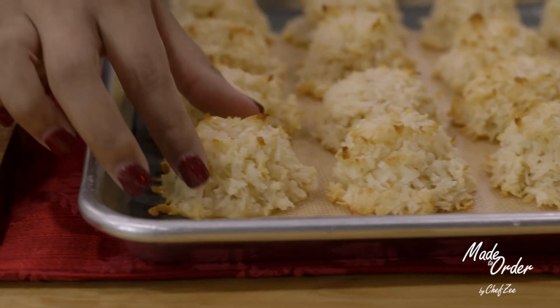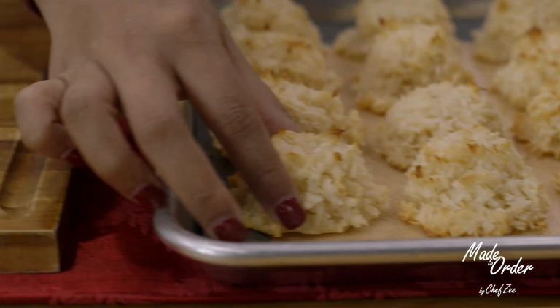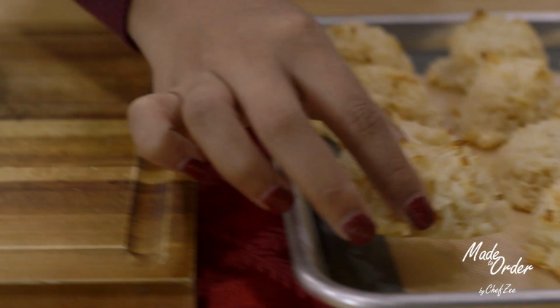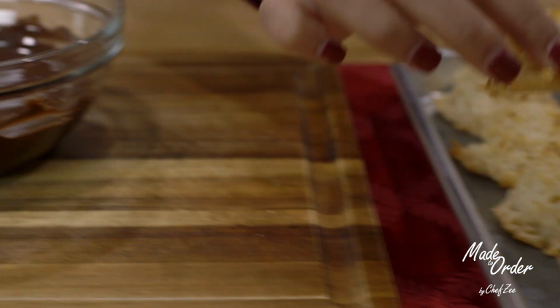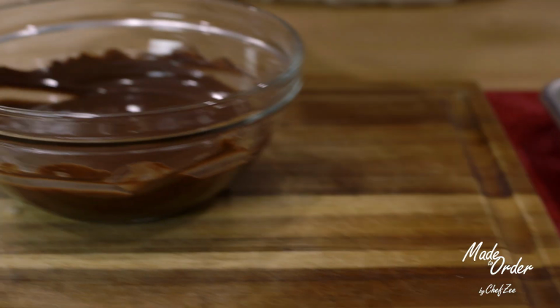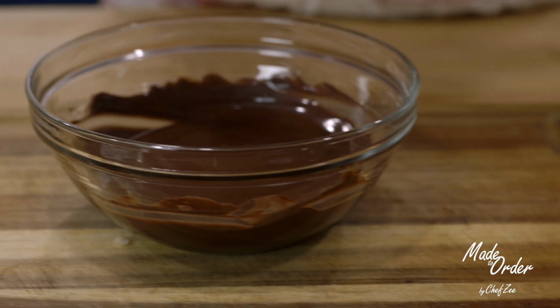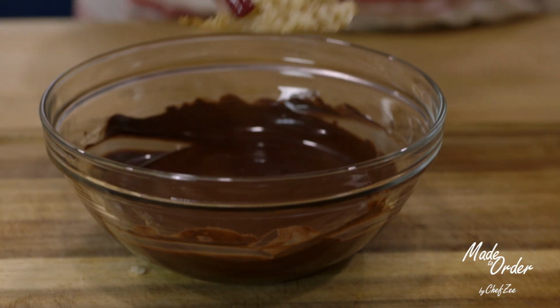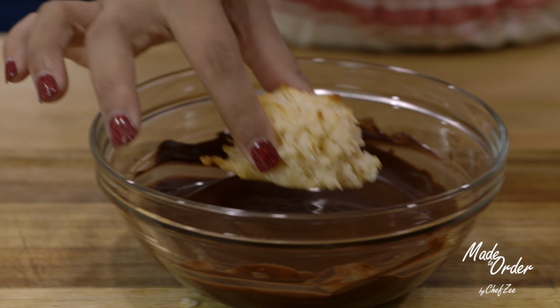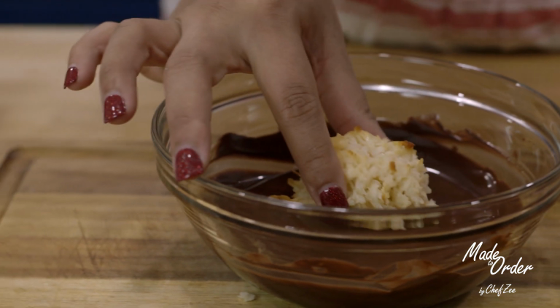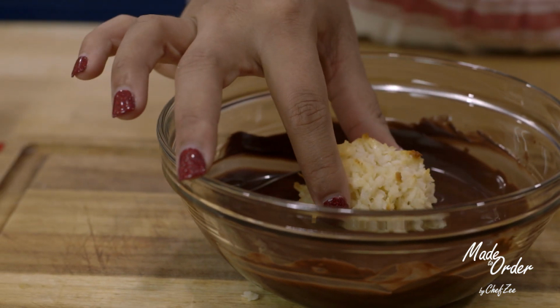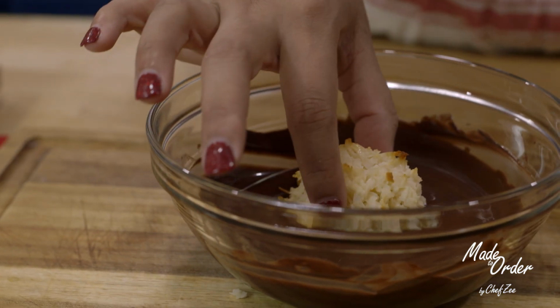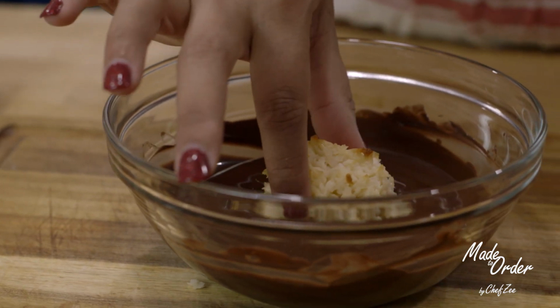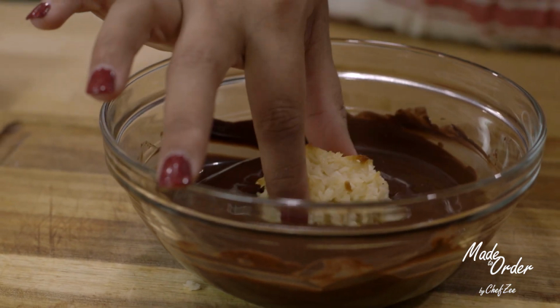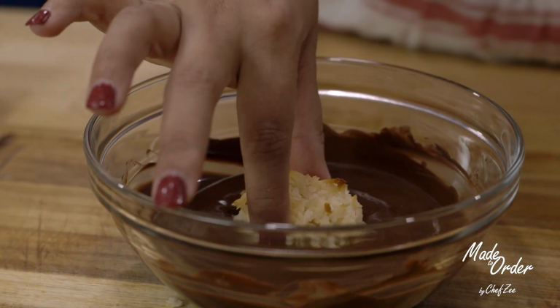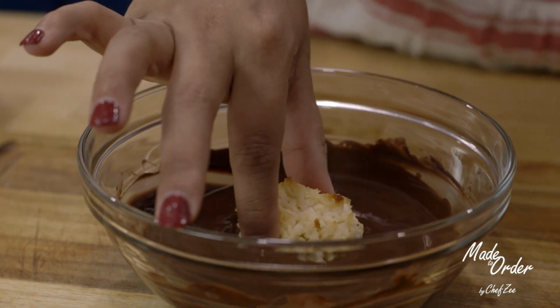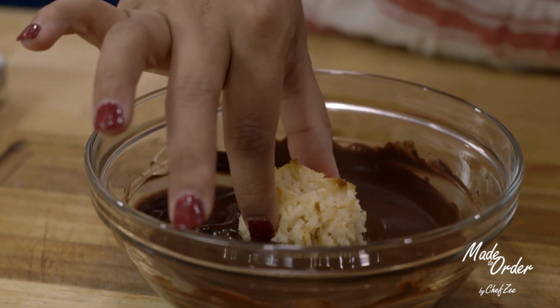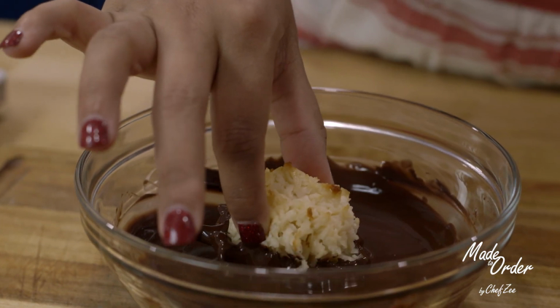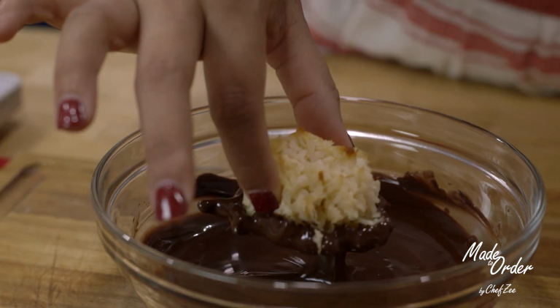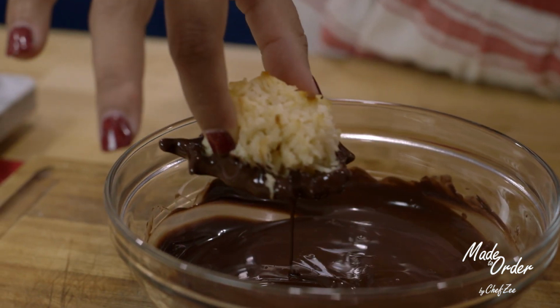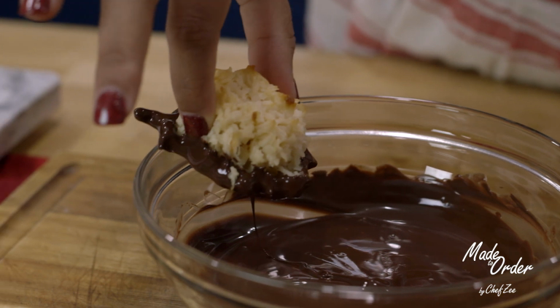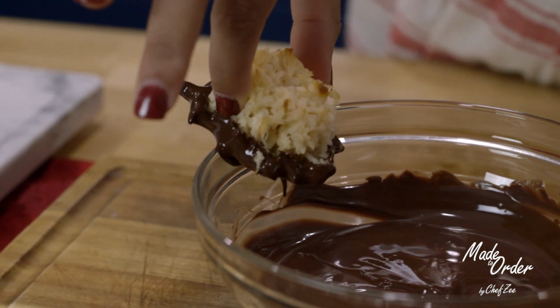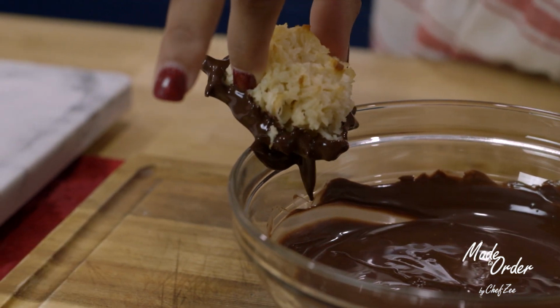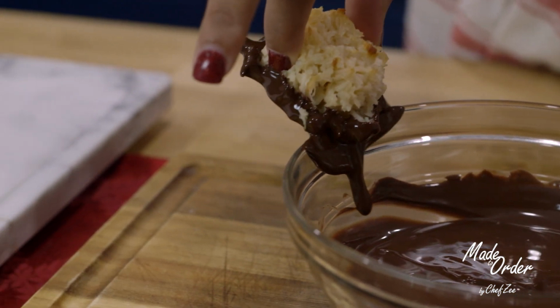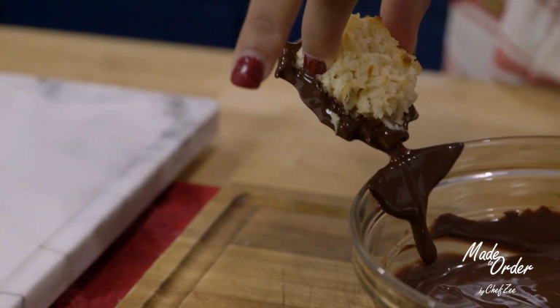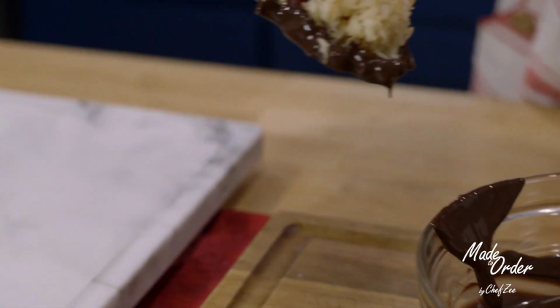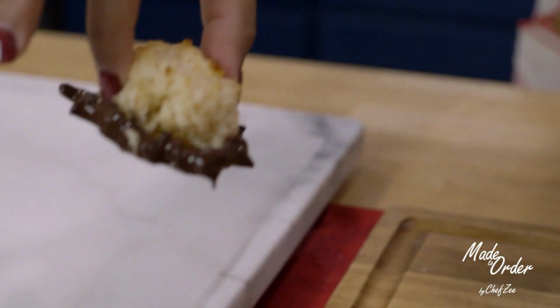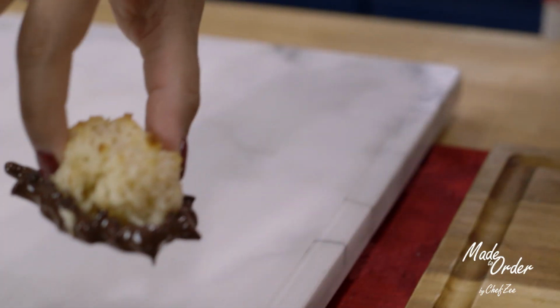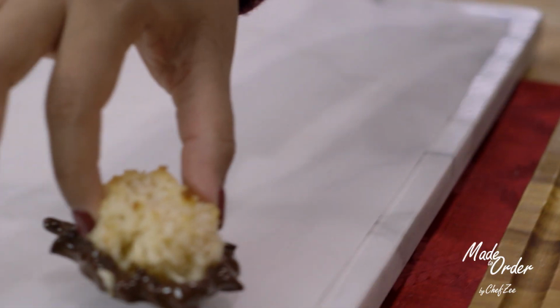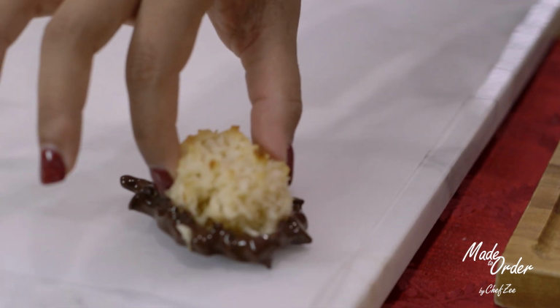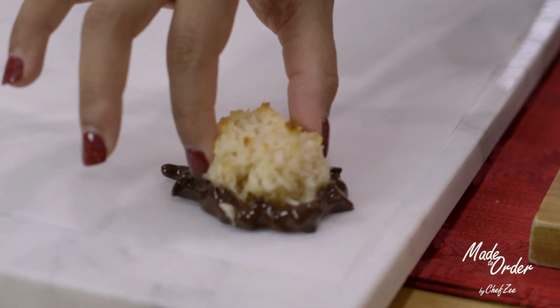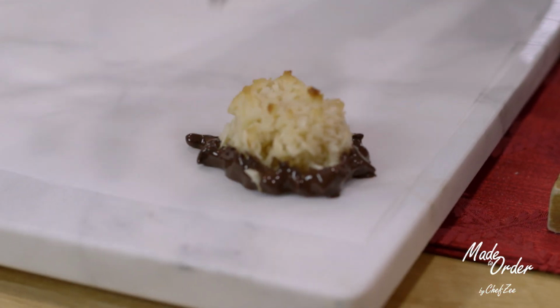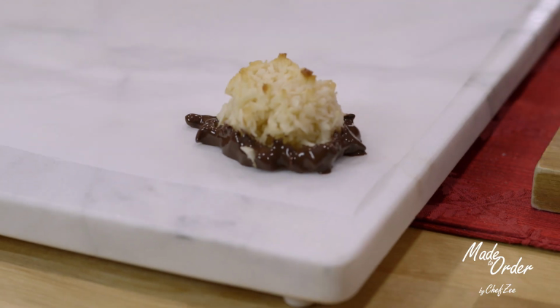Once the macaroons have set, we're now going to dip them into some melted chocolate. You can use whatever kind of chocolate you want — I'm using some semi-sweet dark chocolate. We're gonna scrape off the excess chocolate from the bottom and then place them onto some parchment paper while they set.